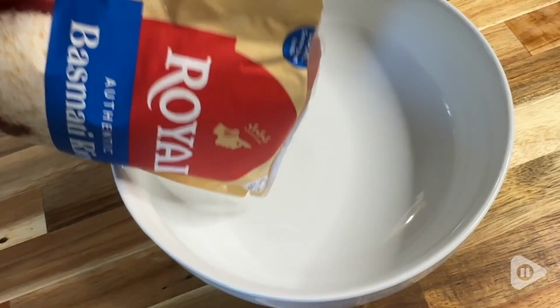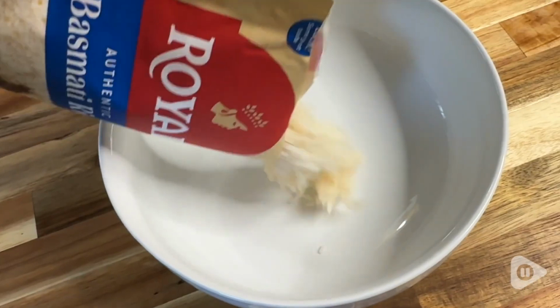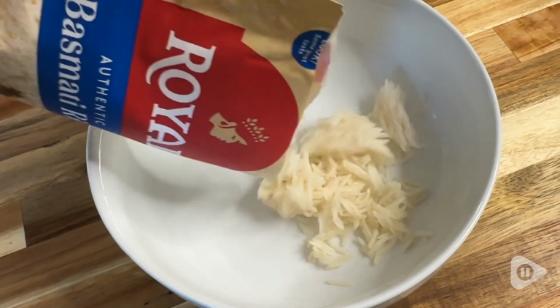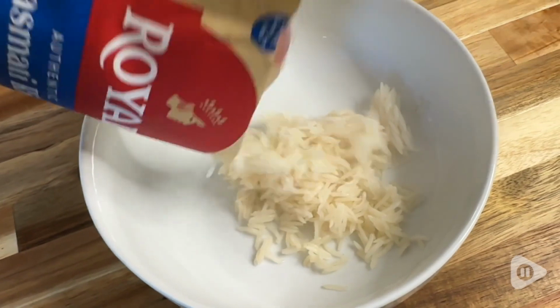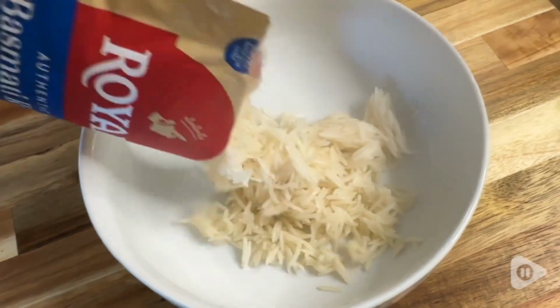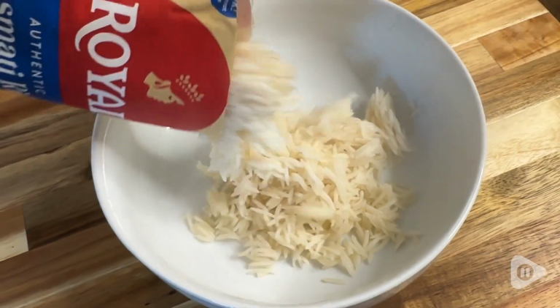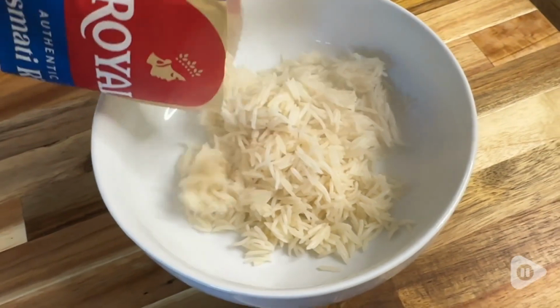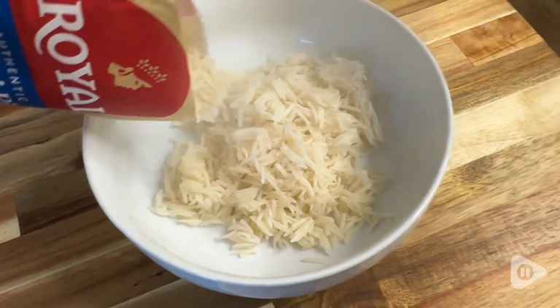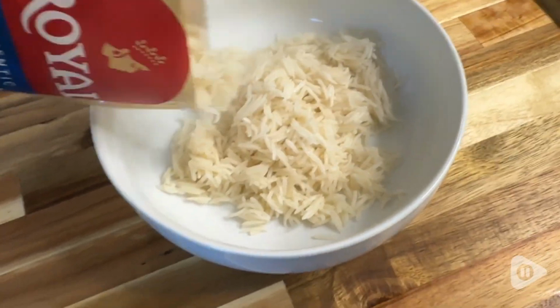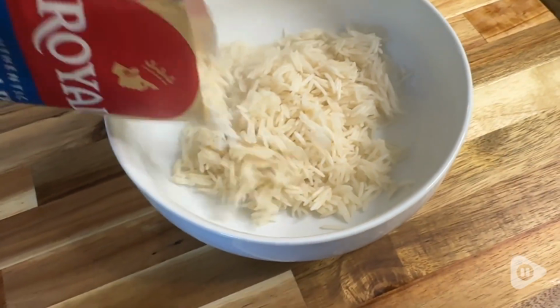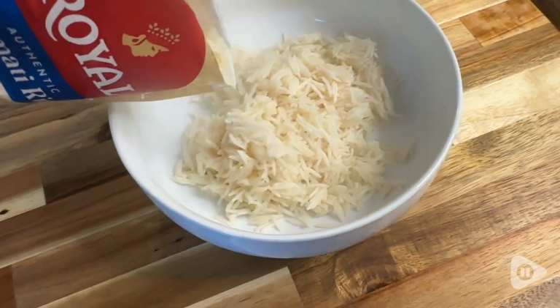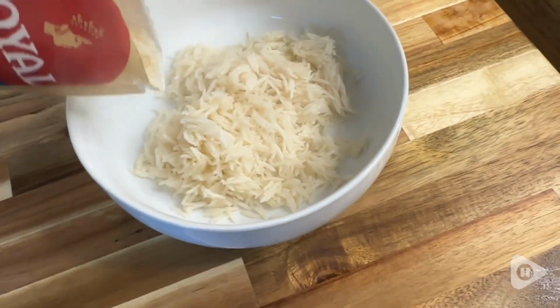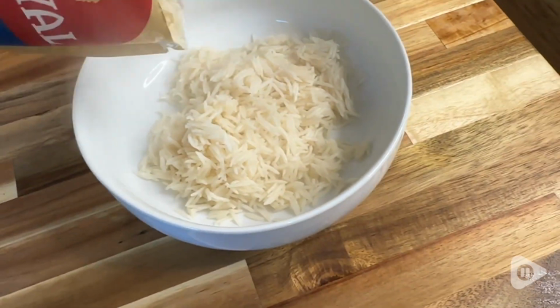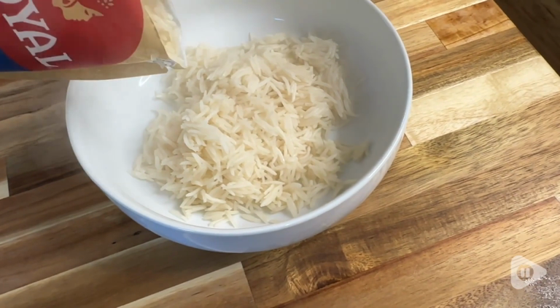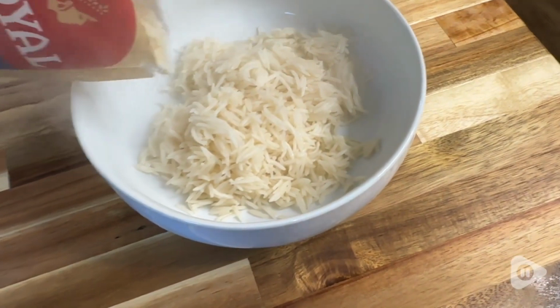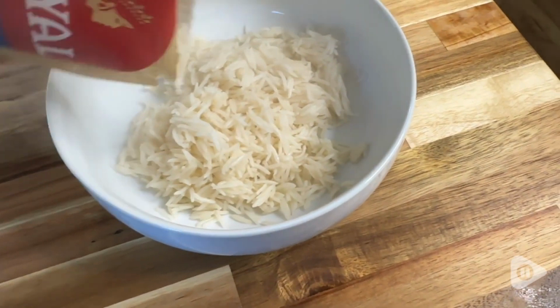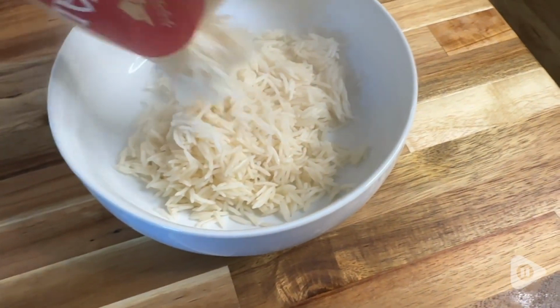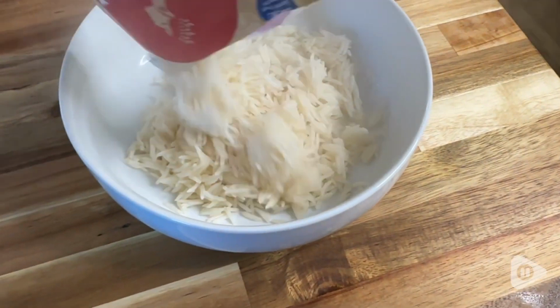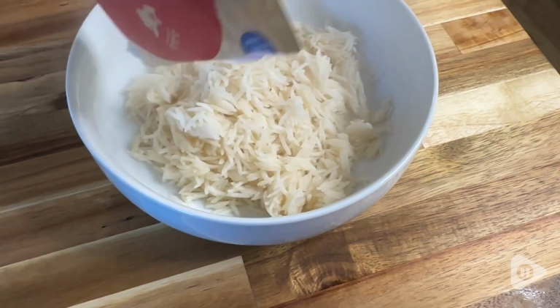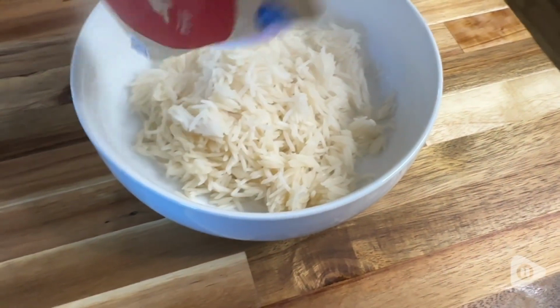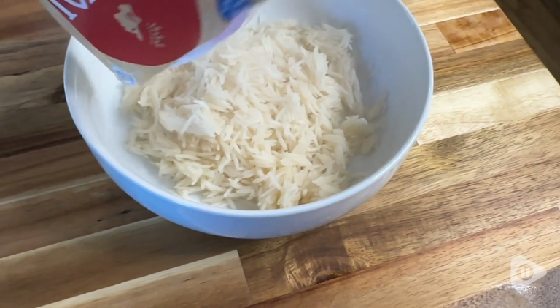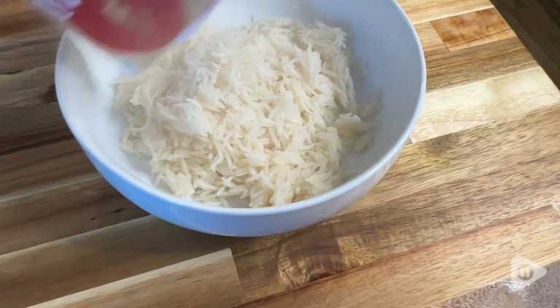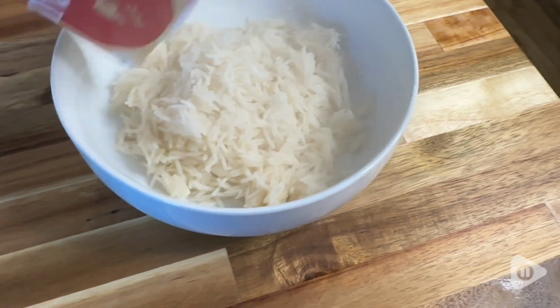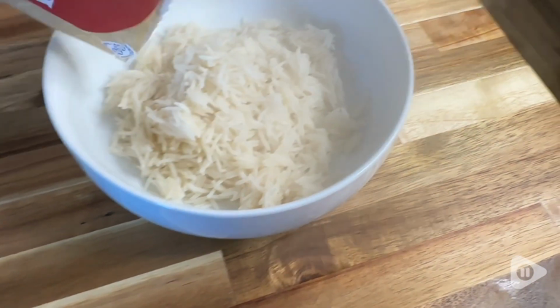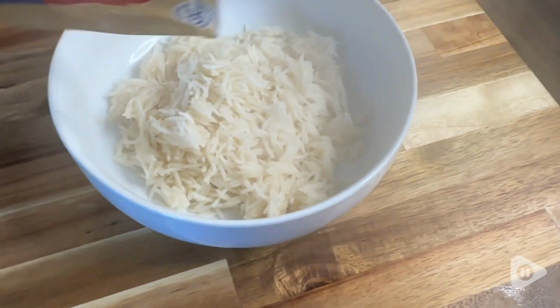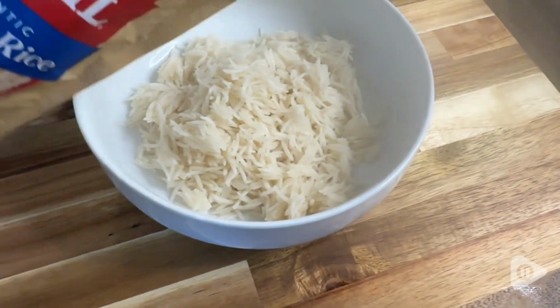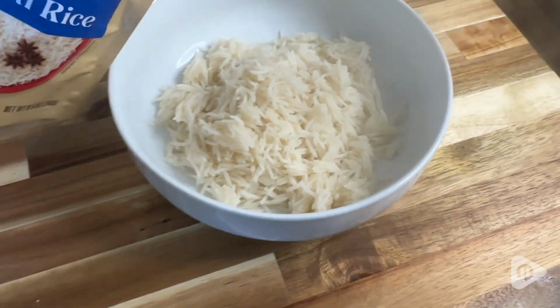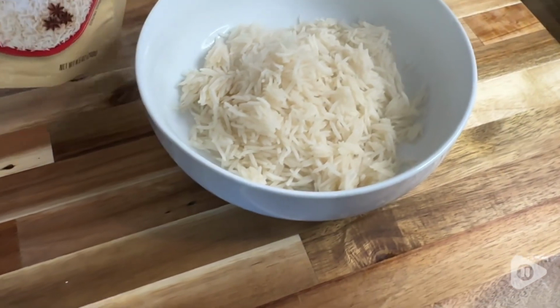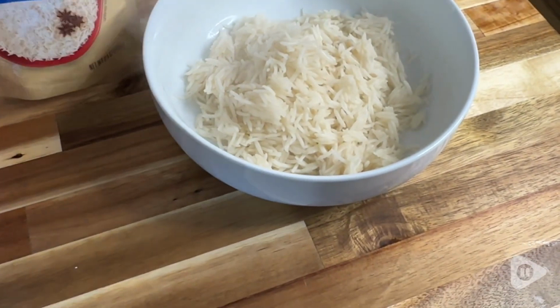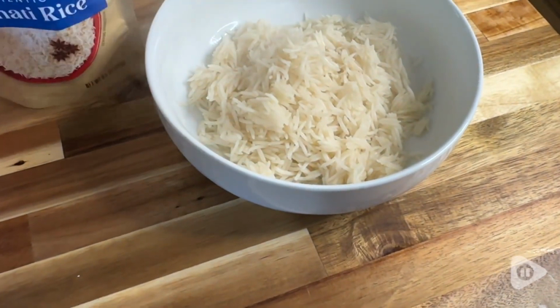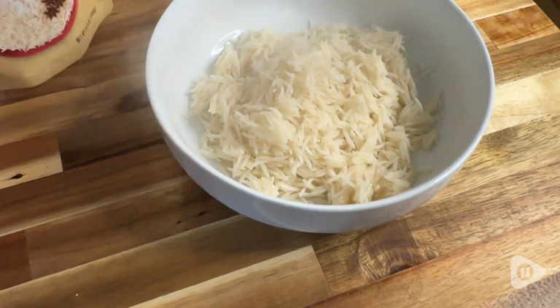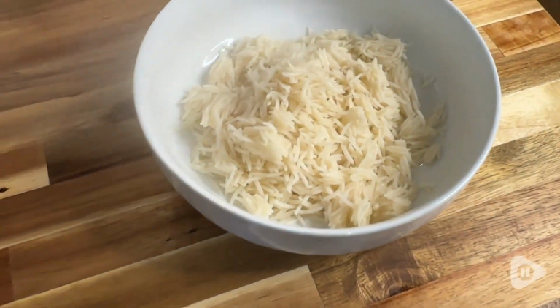Then you can add whatever toppings you want or have this as a side dish for your meal — whatever you want to do — and you are going to have the perfect basmati rice ready to go.